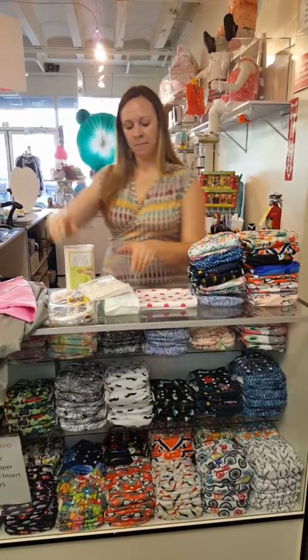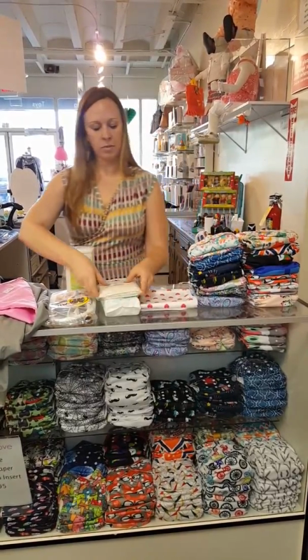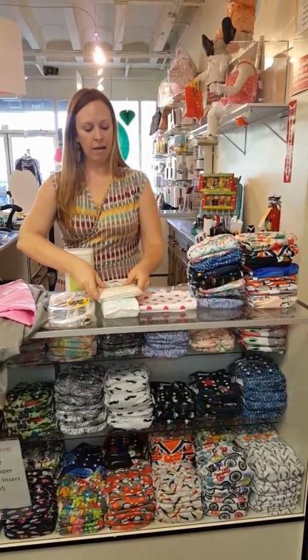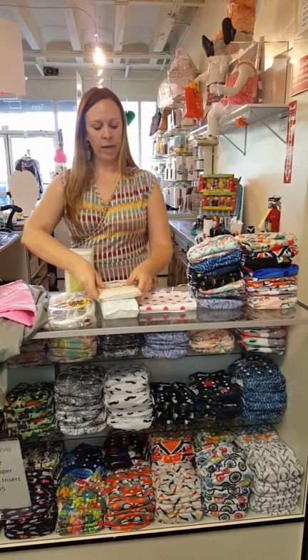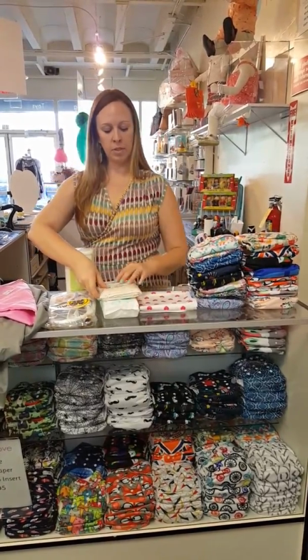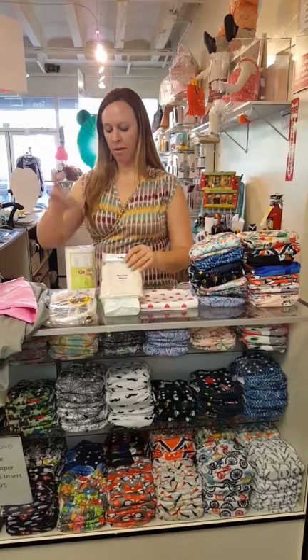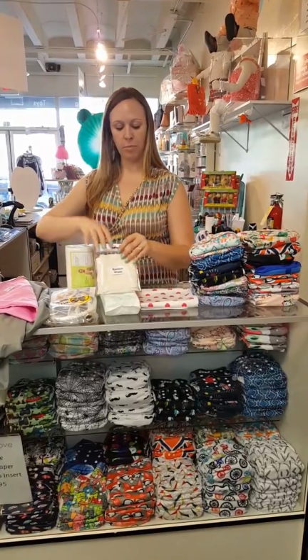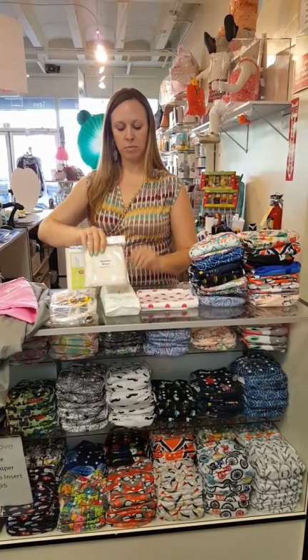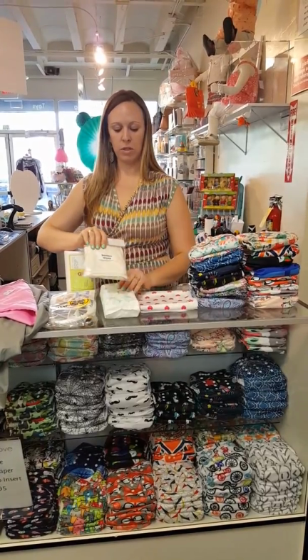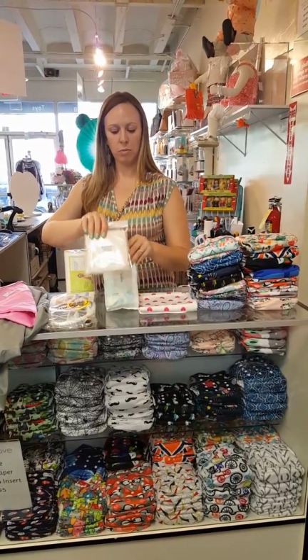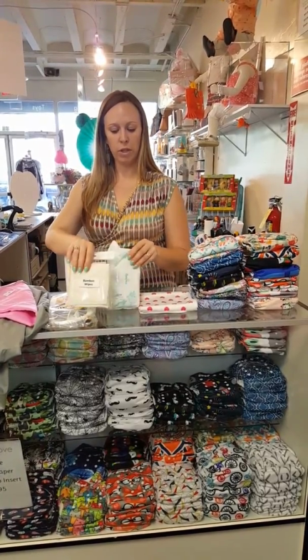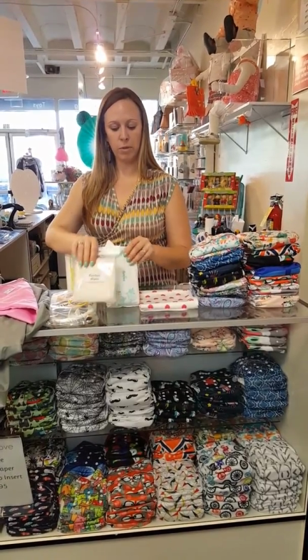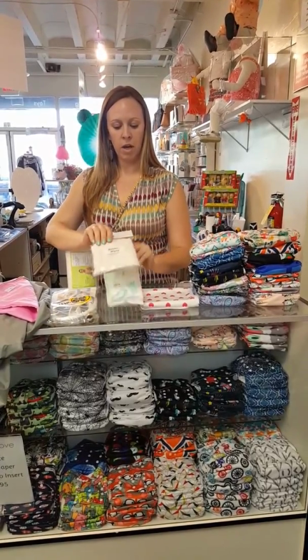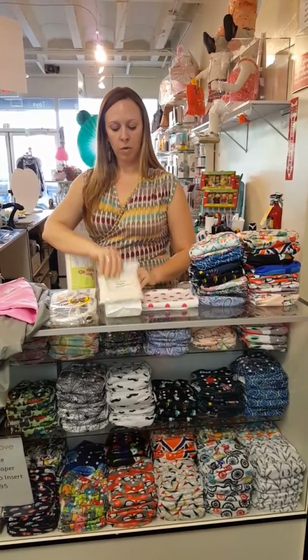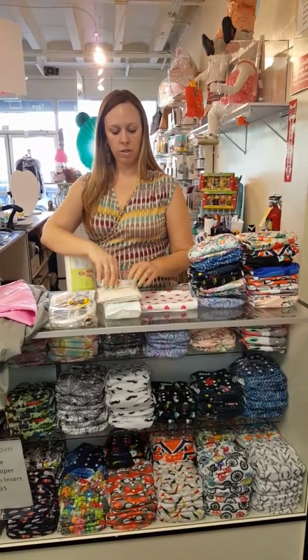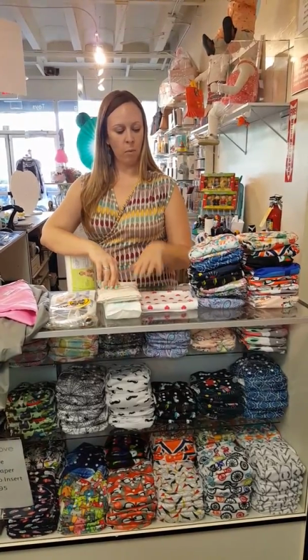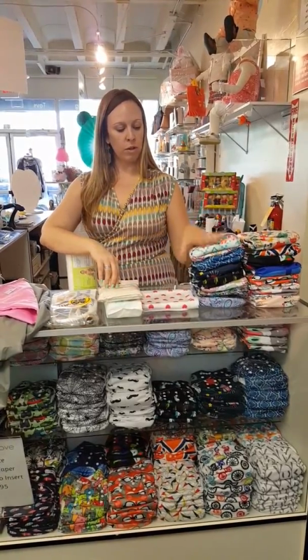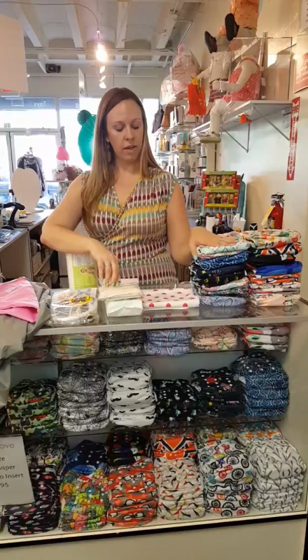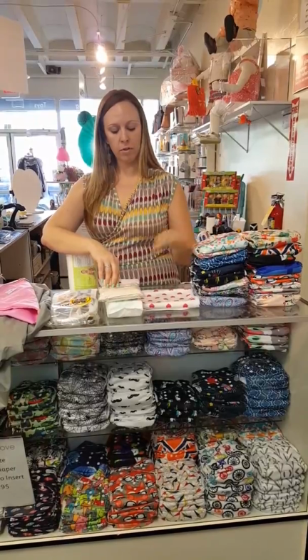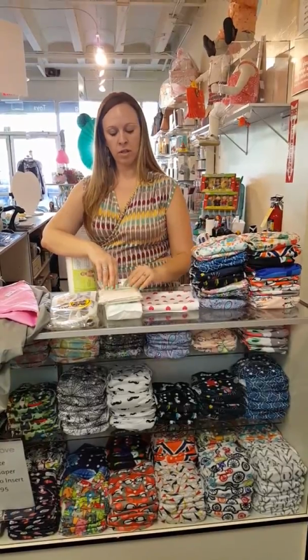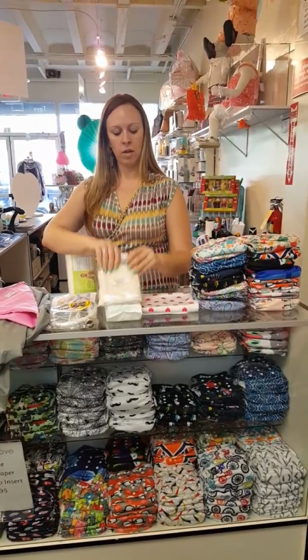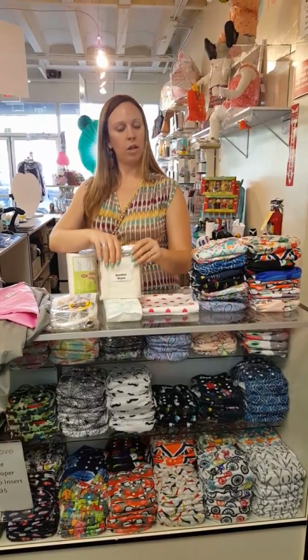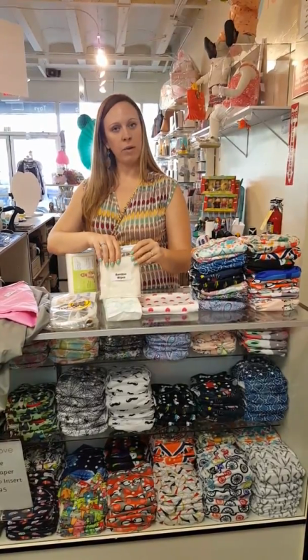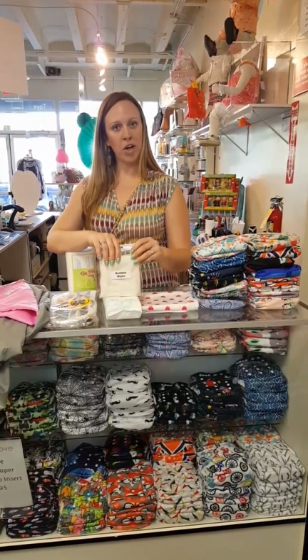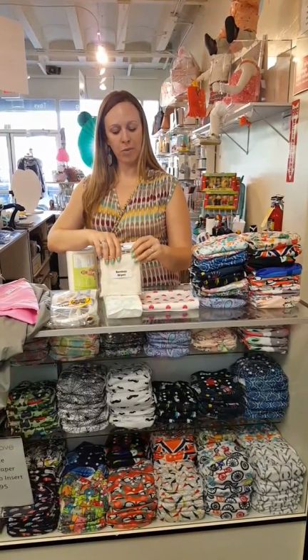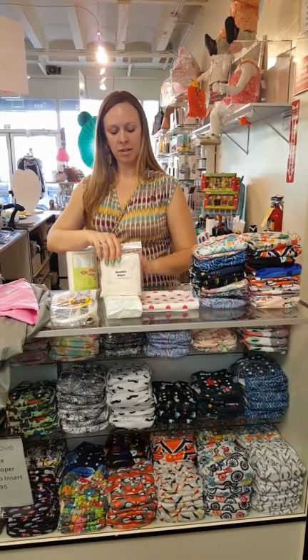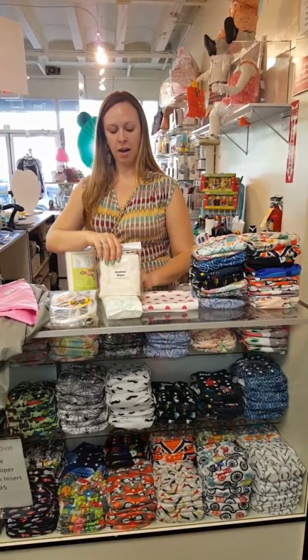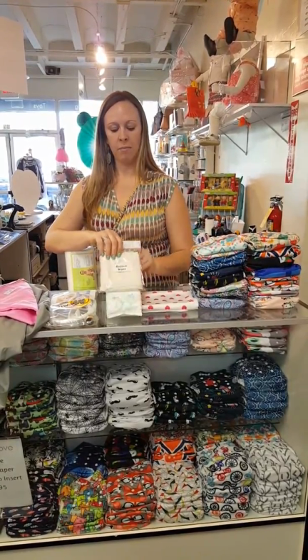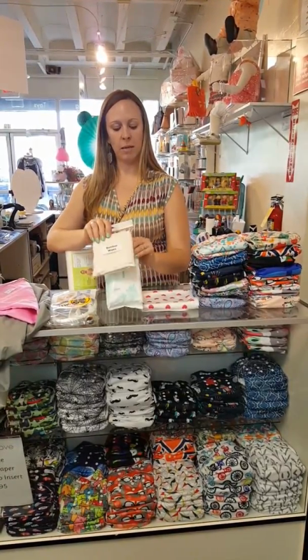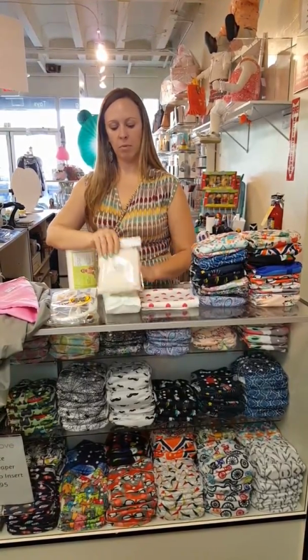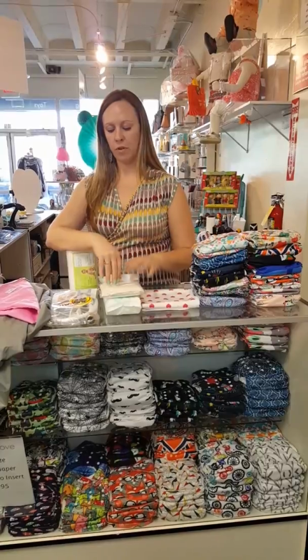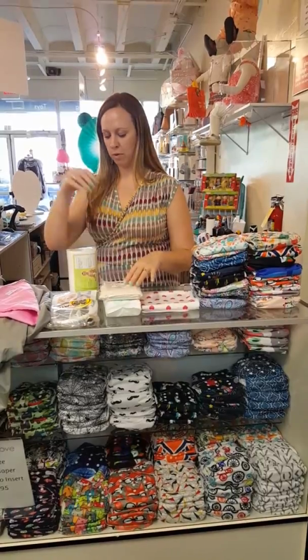Next we have wipes. You have options between disposable and reusable. Of course with cloth diapers, cloth wipes are a great option, but some people prefer disposable.